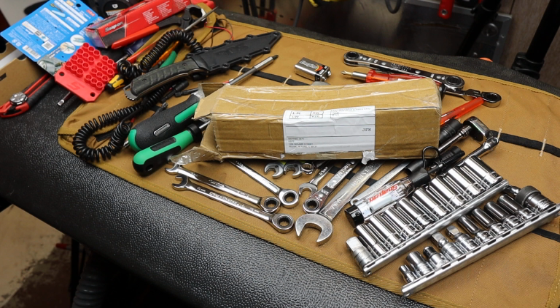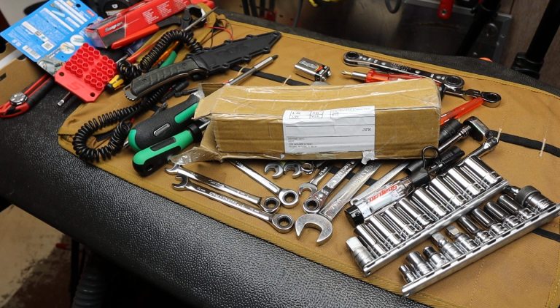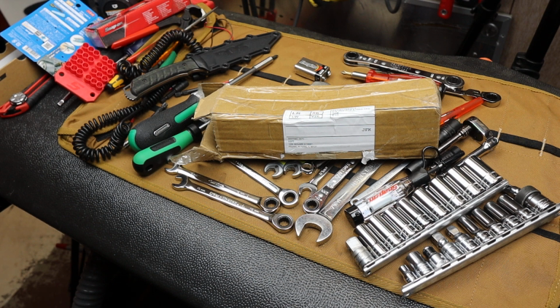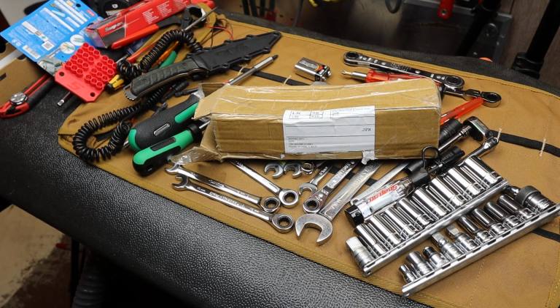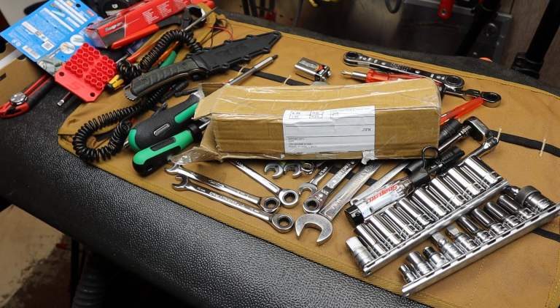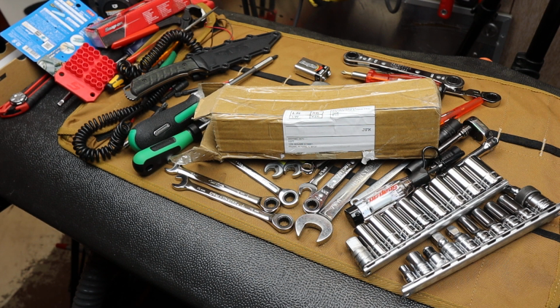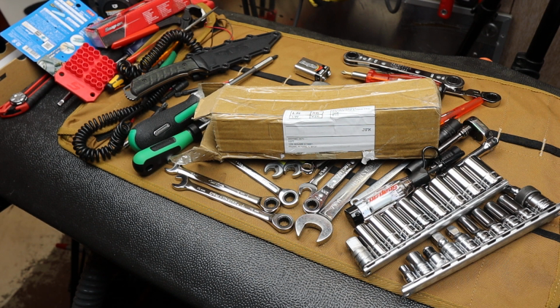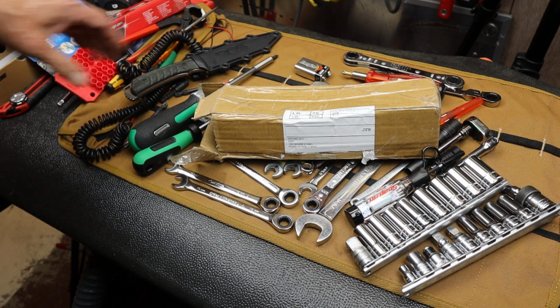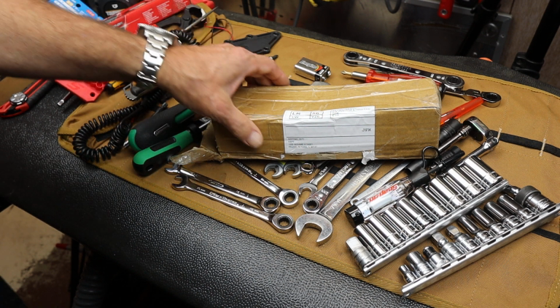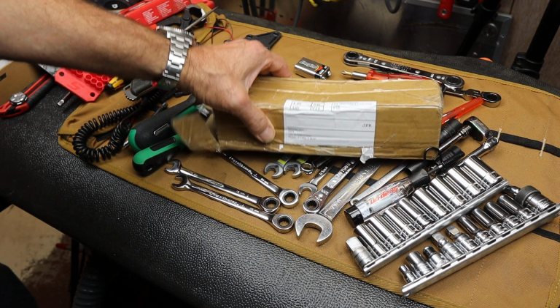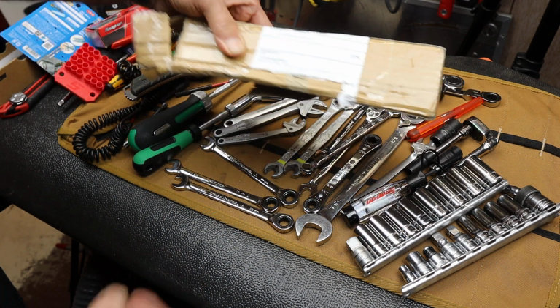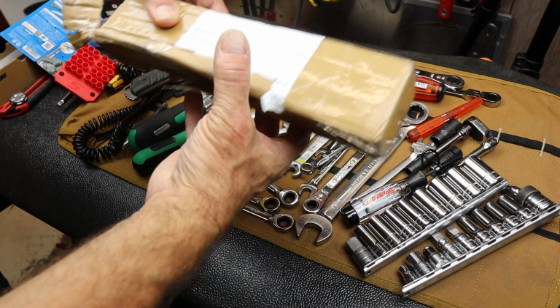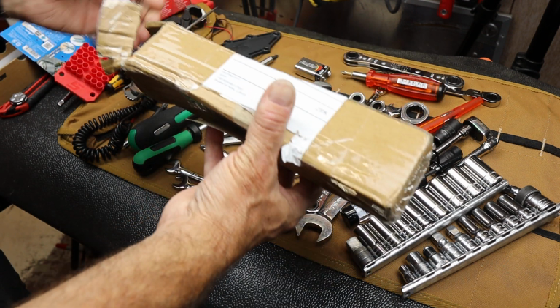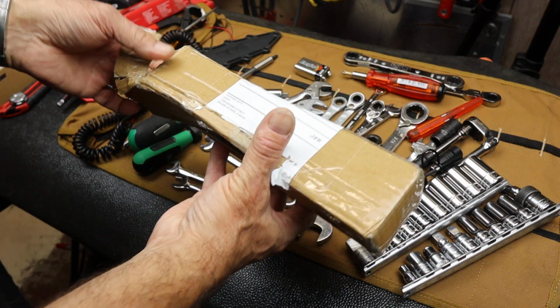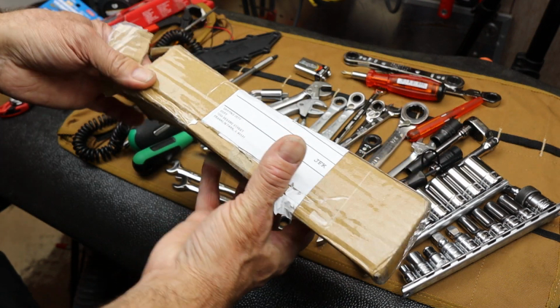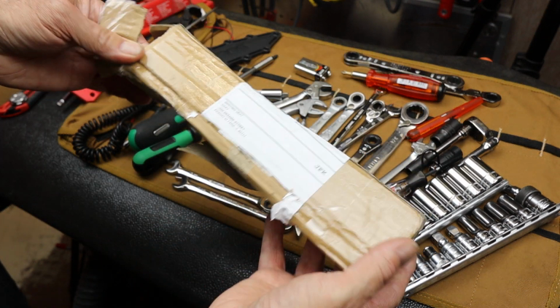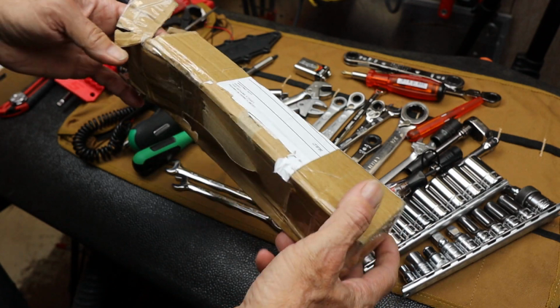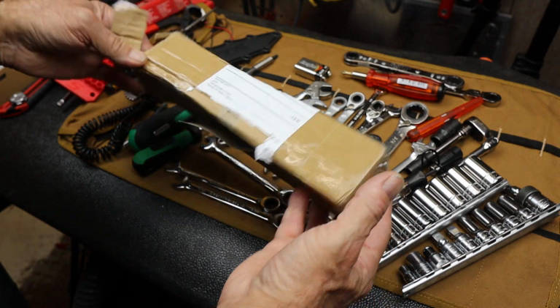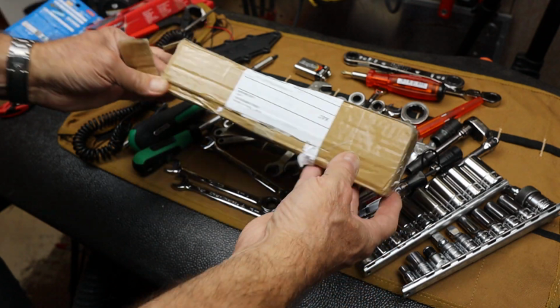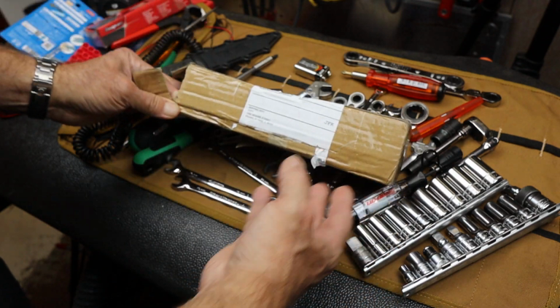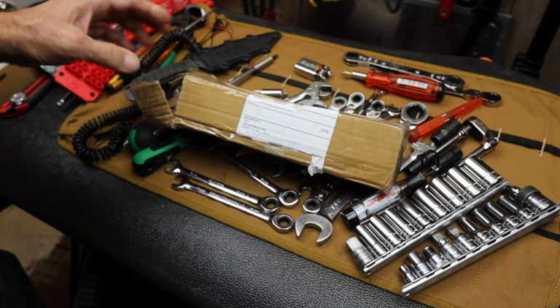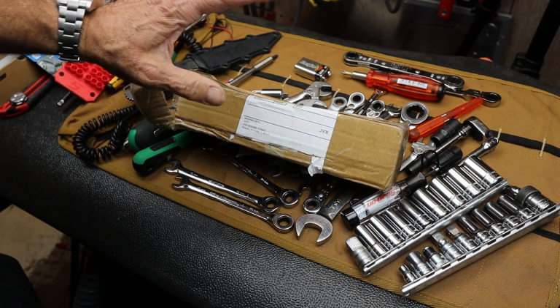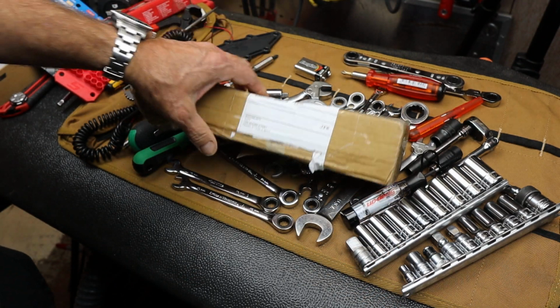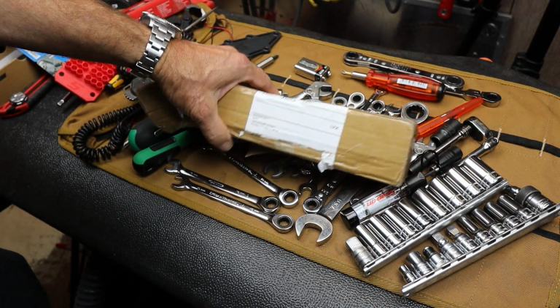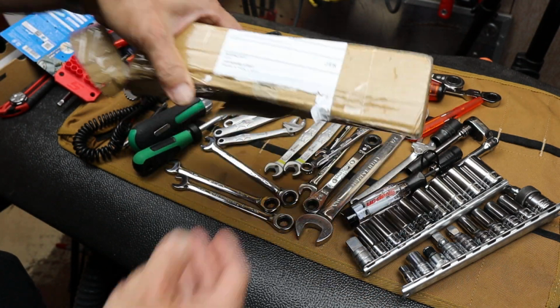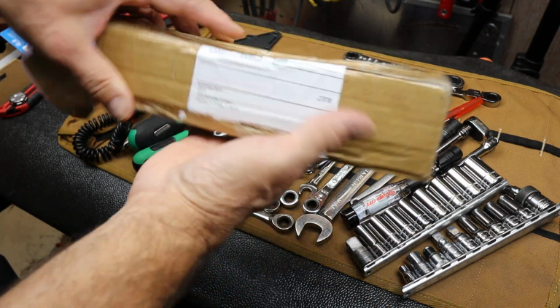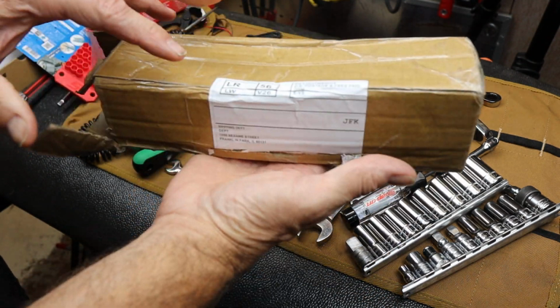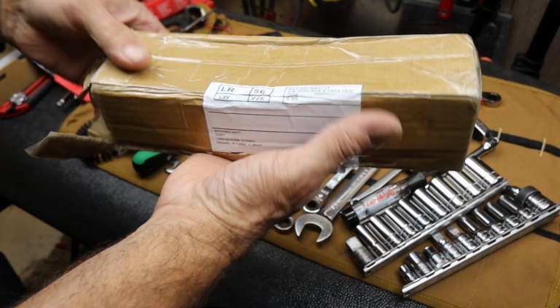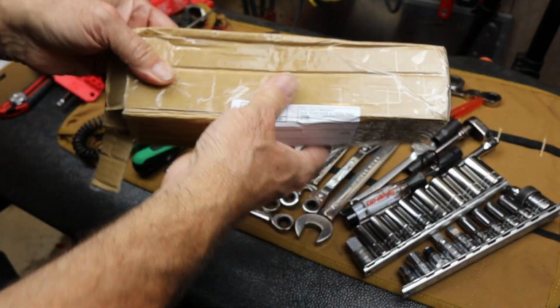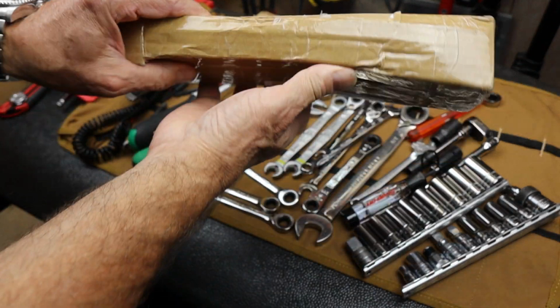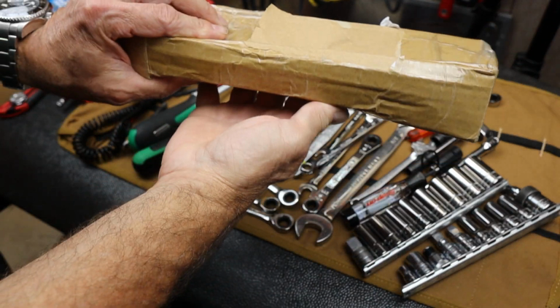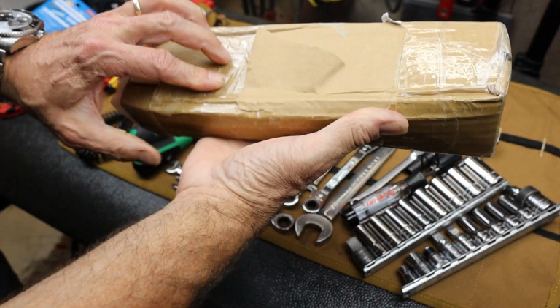Howdy folks, Doc here with Last Best Tool, and I've got another quick unboxing. I started to open it because I didn't think it would really matter that much, but then I'll show you what happened. First of all, this is how the box arrived.